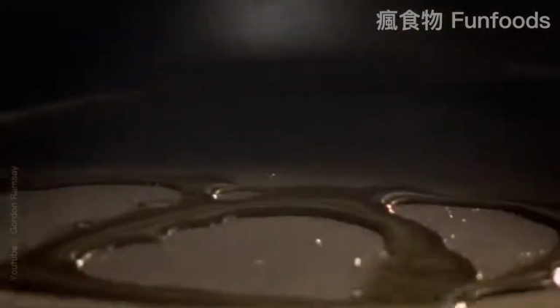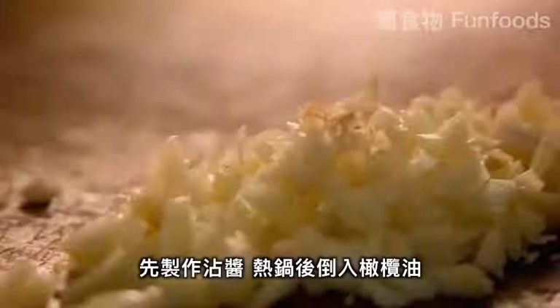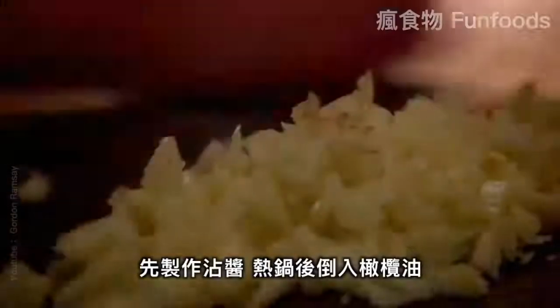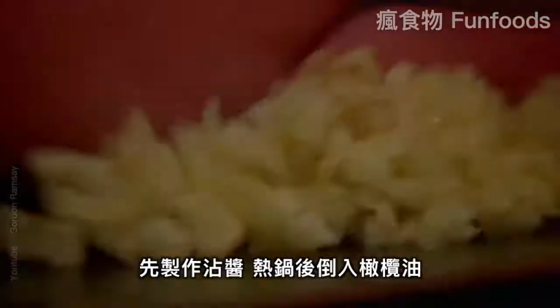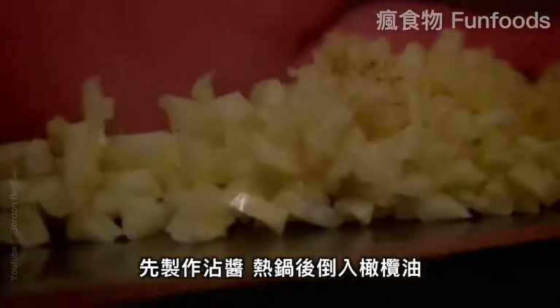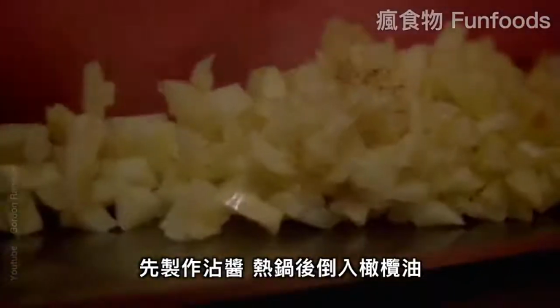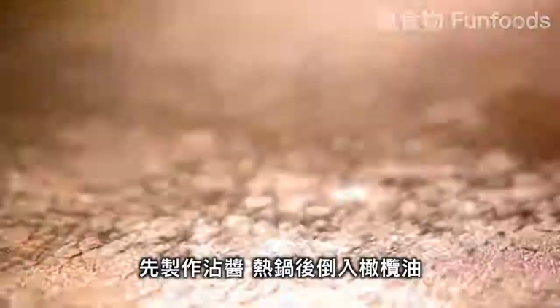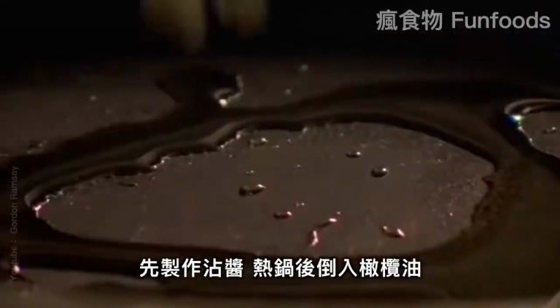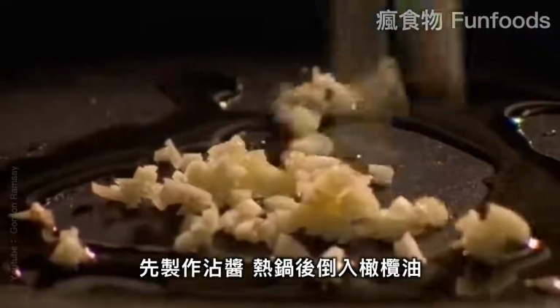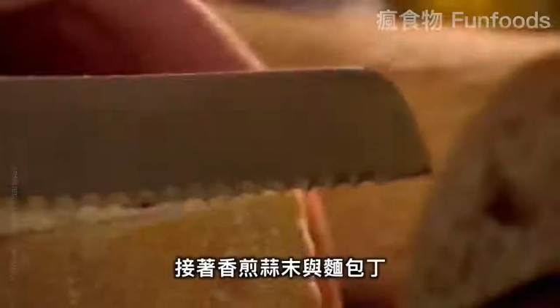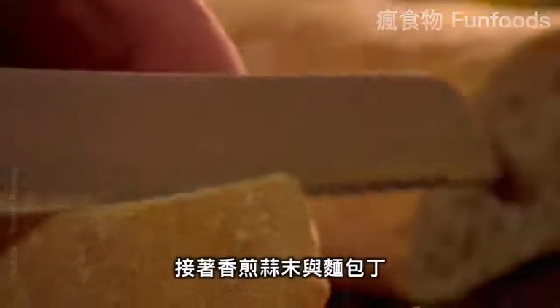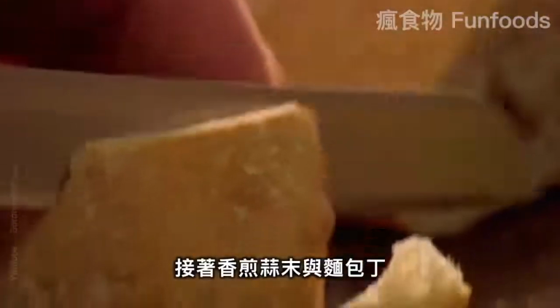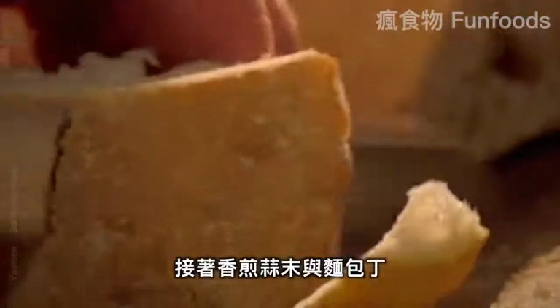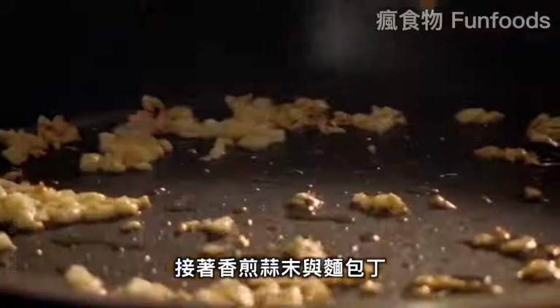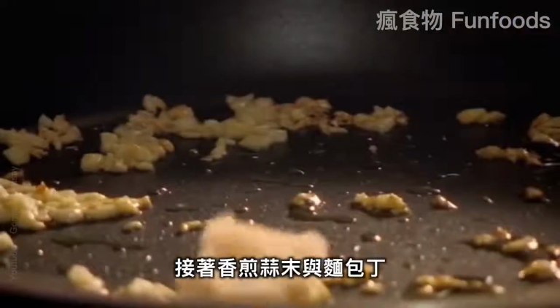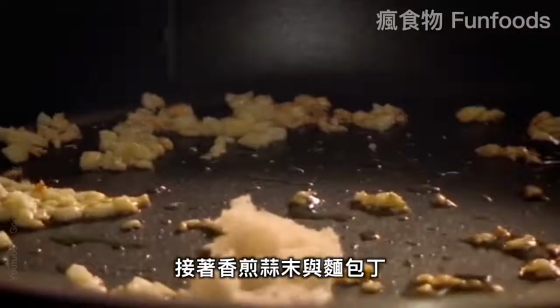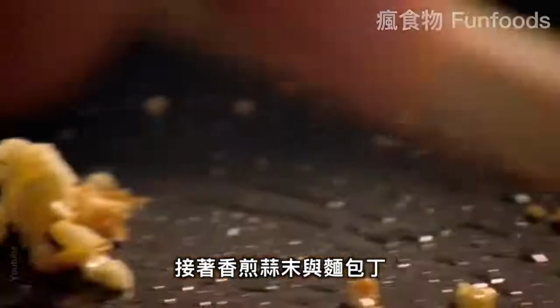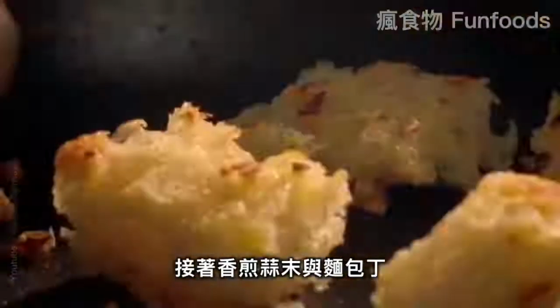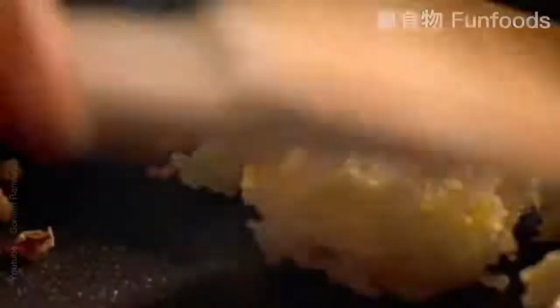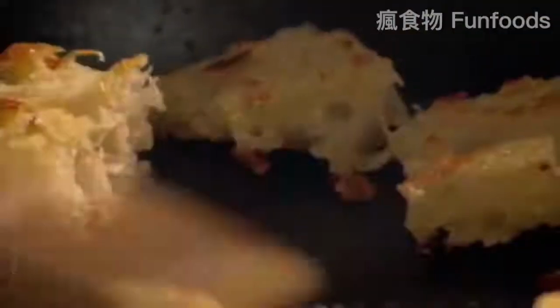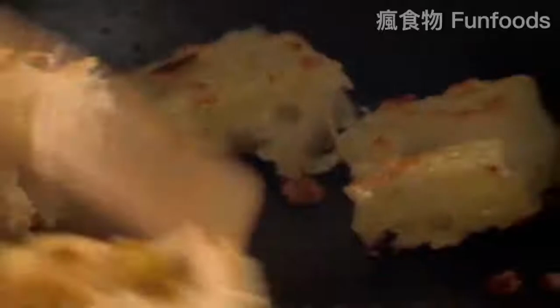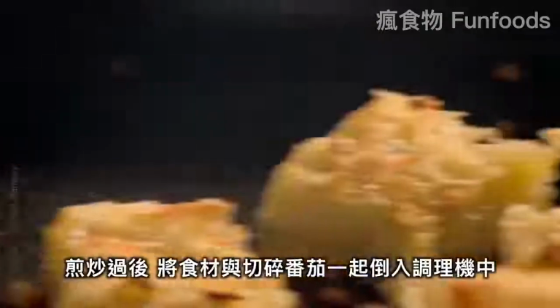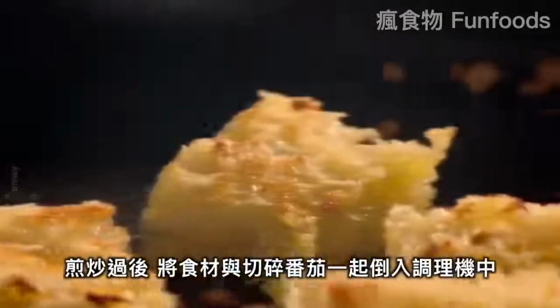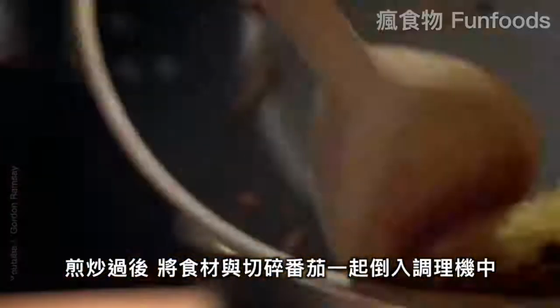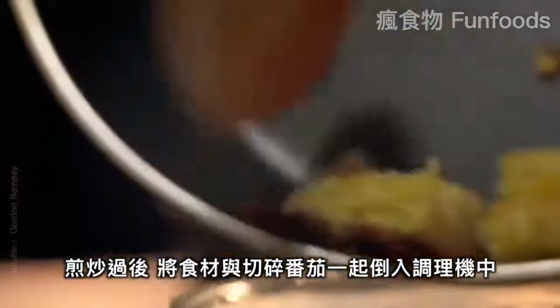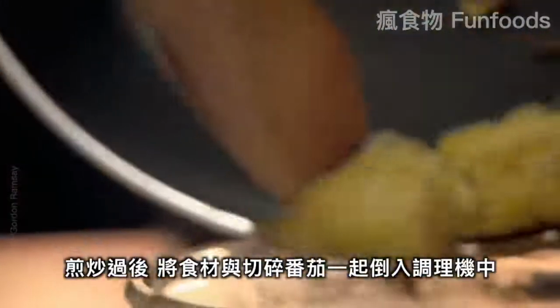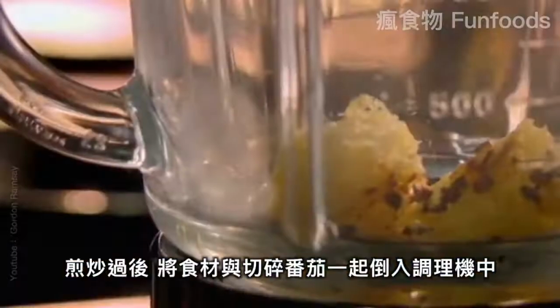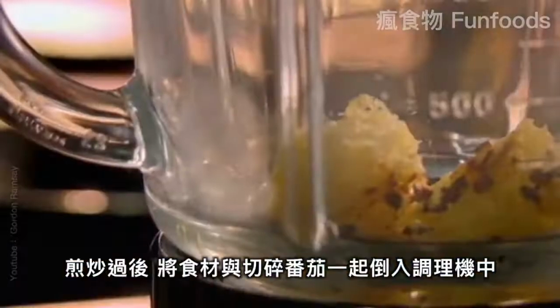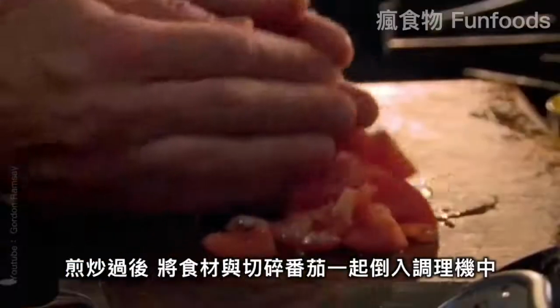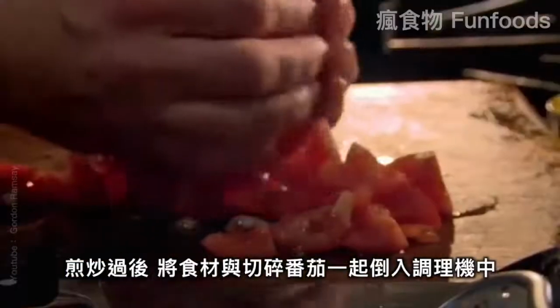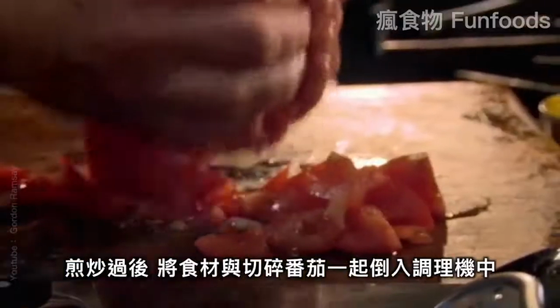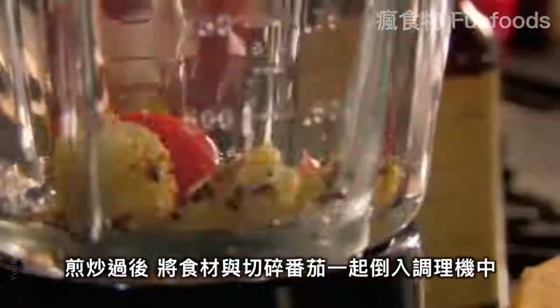For the sauce, in hot olive oil, fry chopped garlic and diced bread. Then put them in a blender. Add chopped tomatoes.